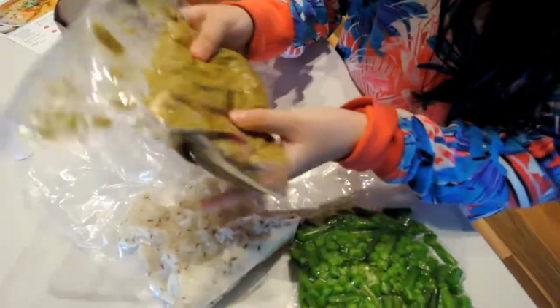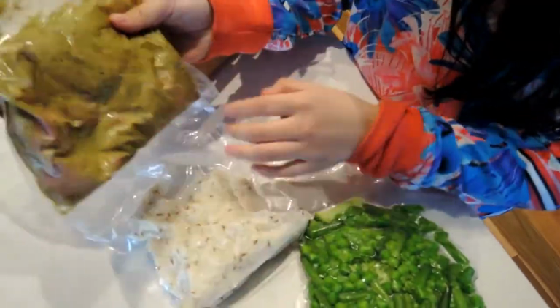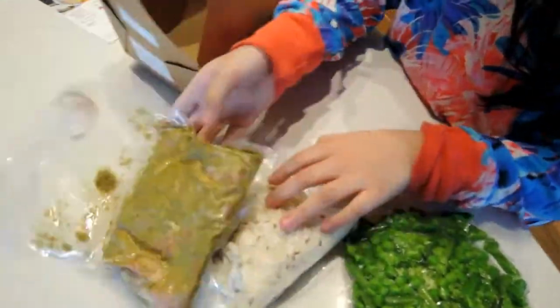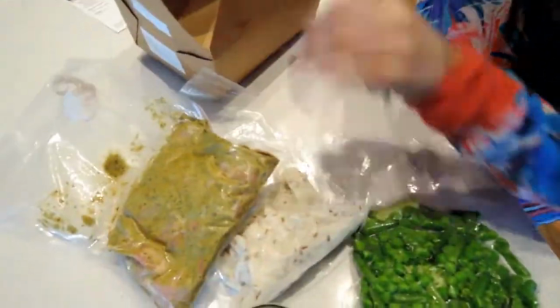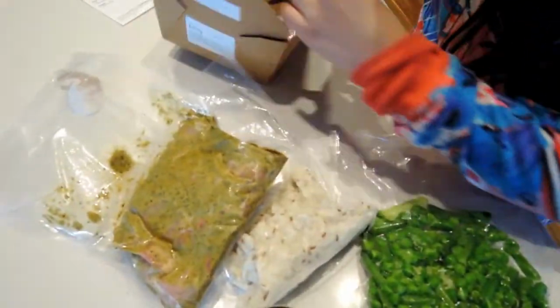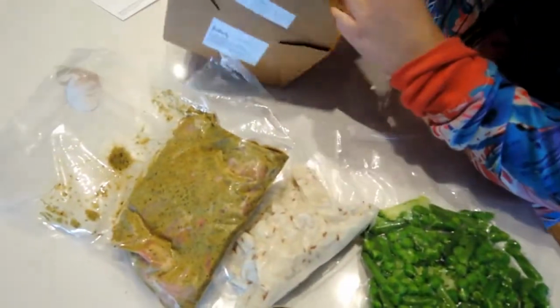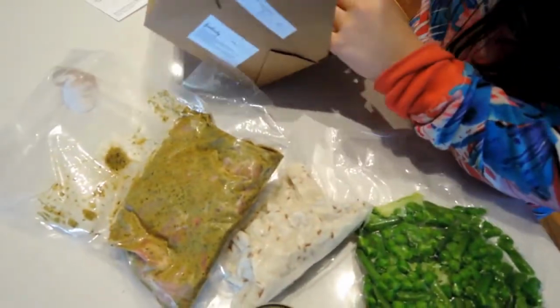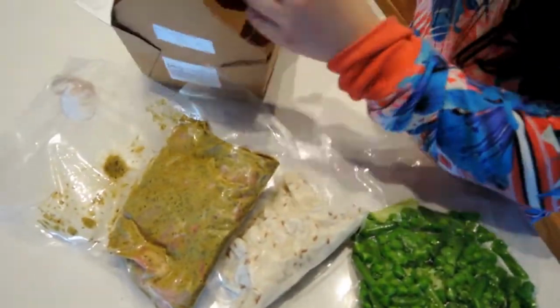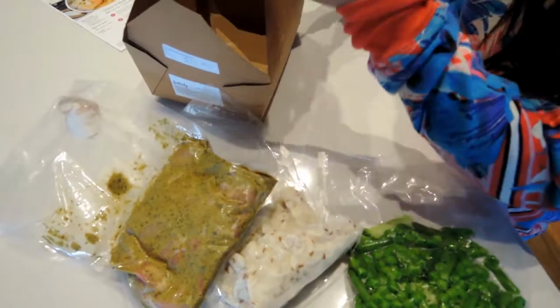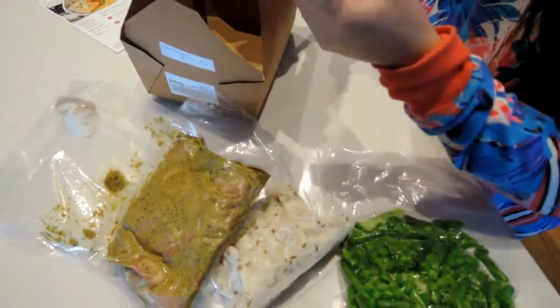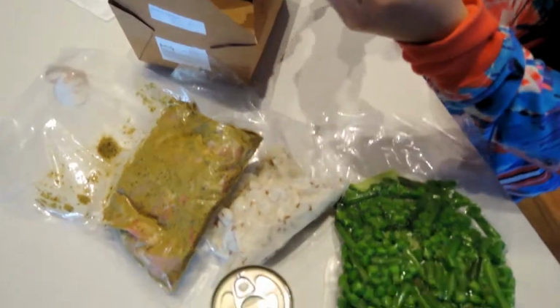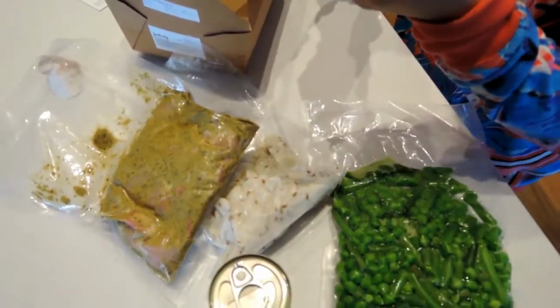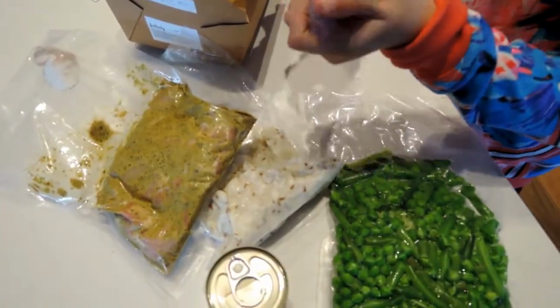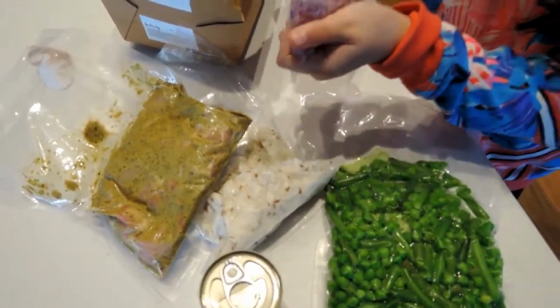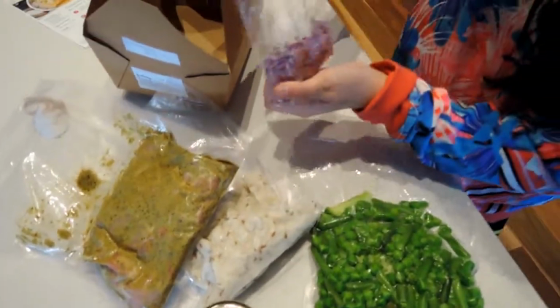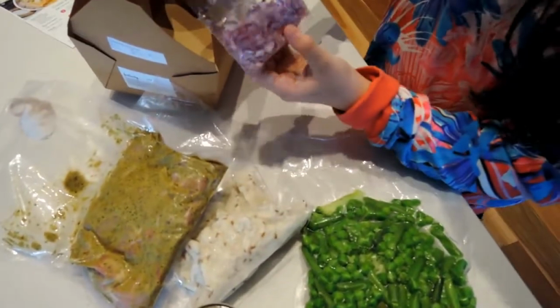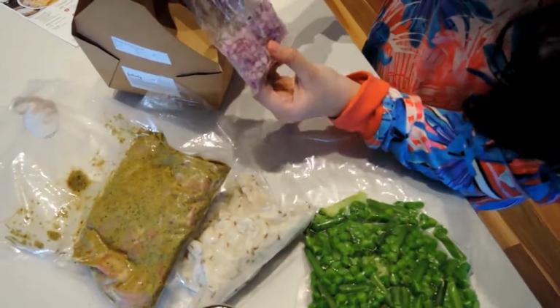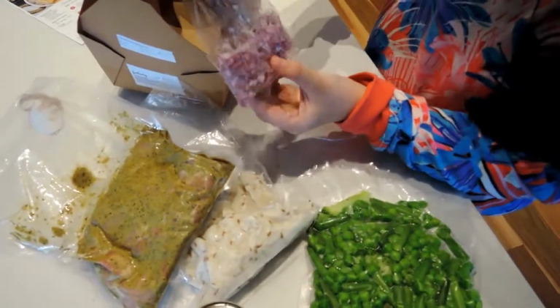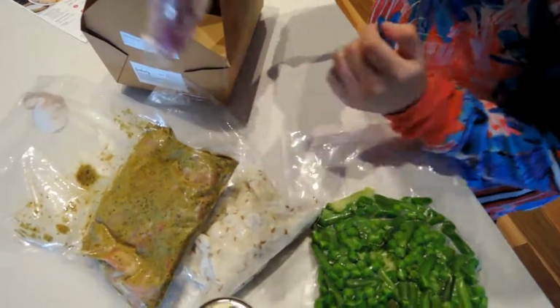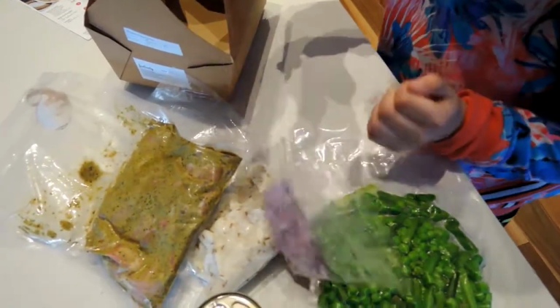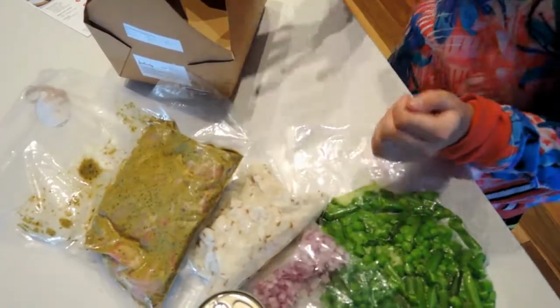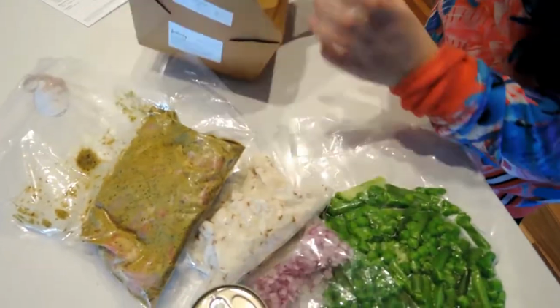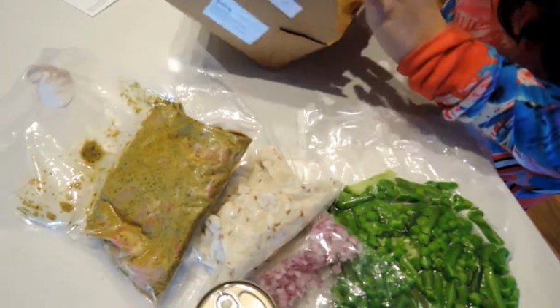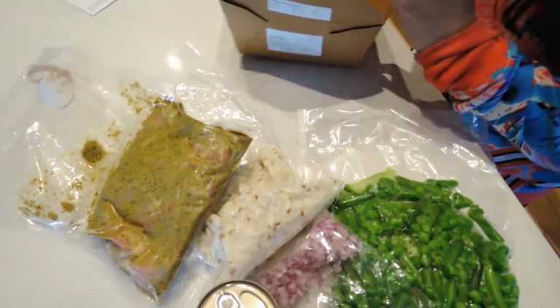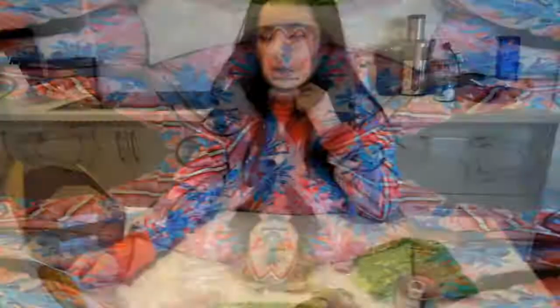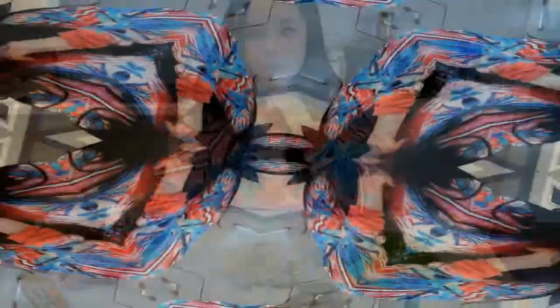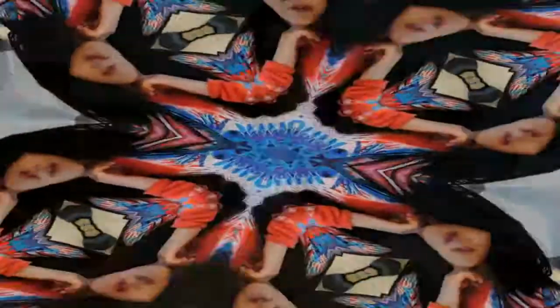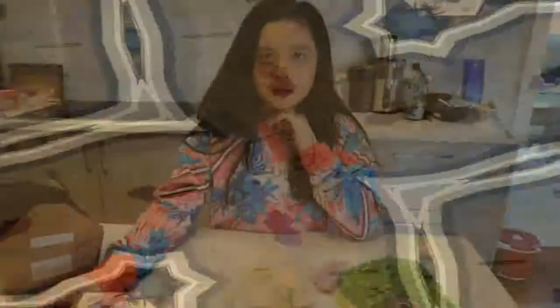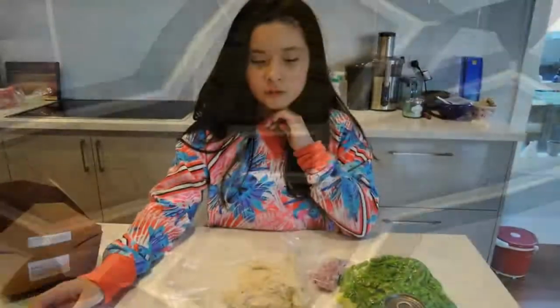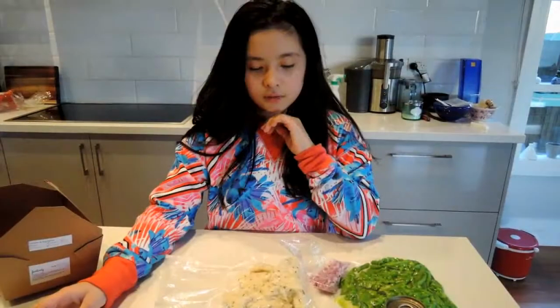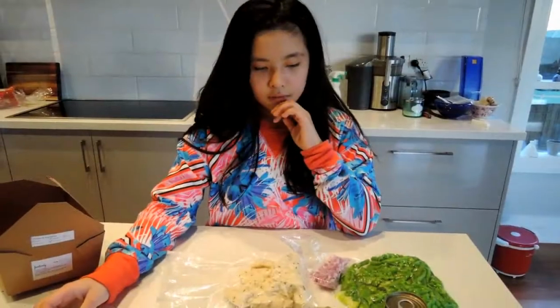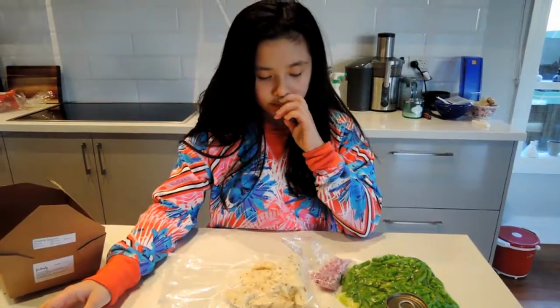Oh no, I sound like a little baby kind of. And some more purple onions. And that's okay.